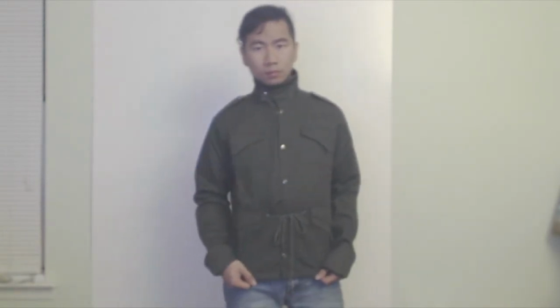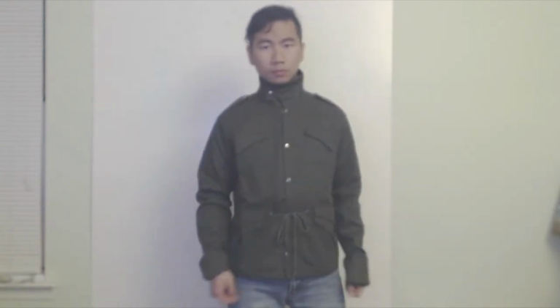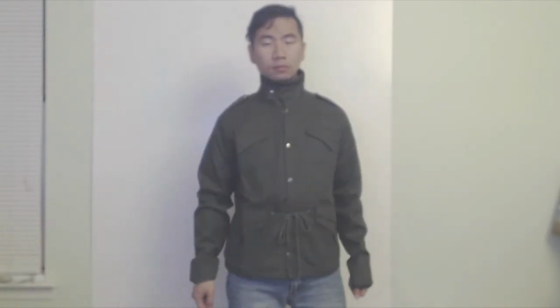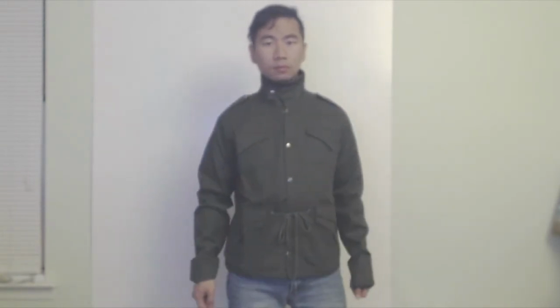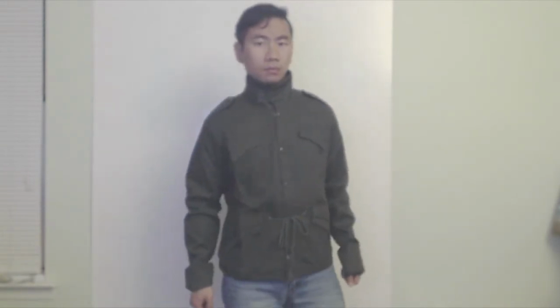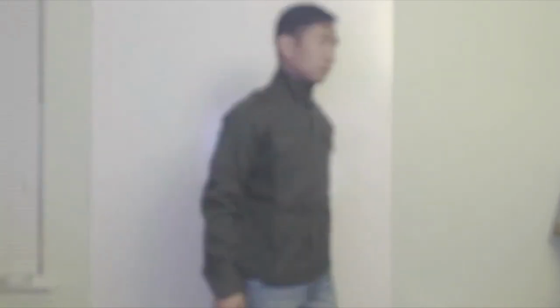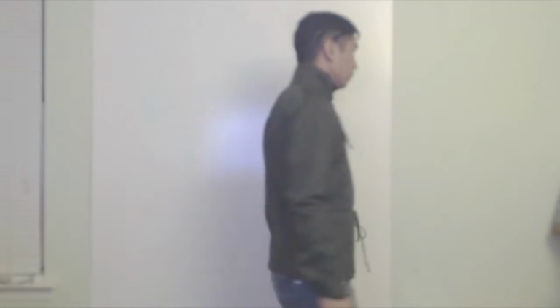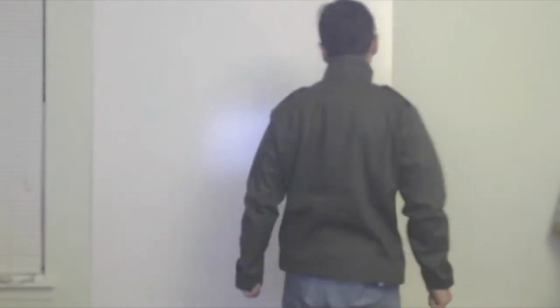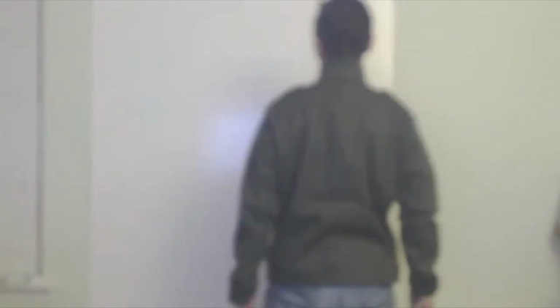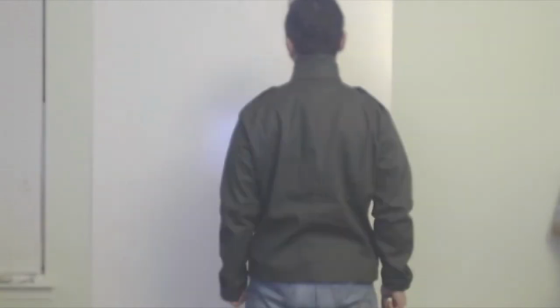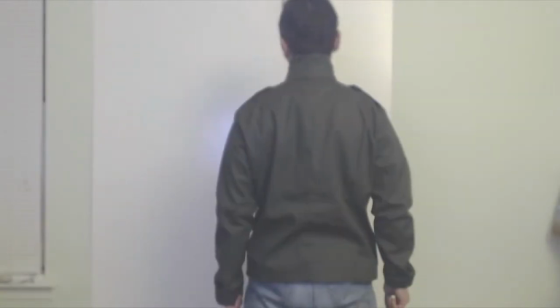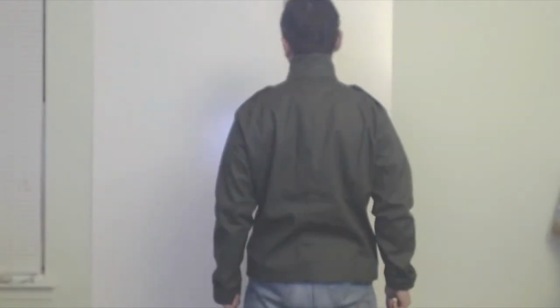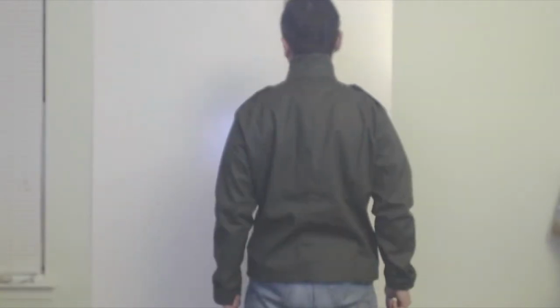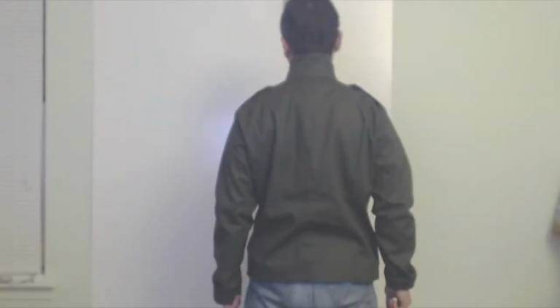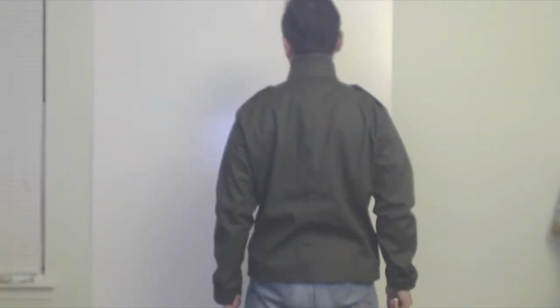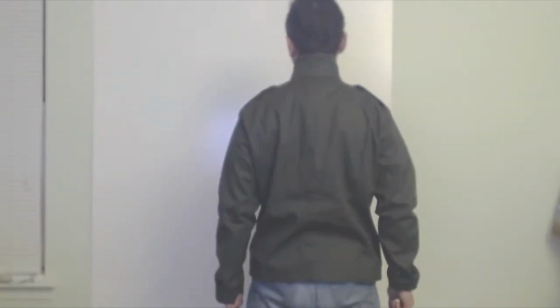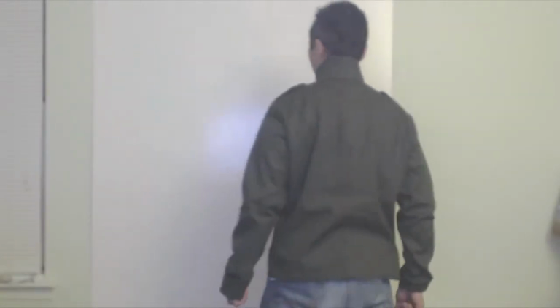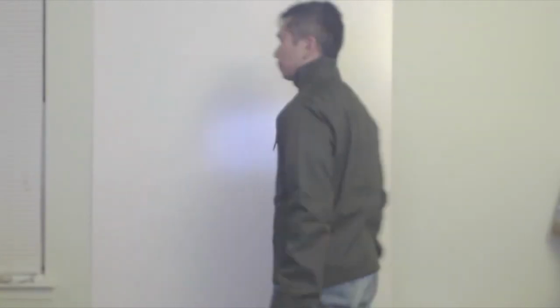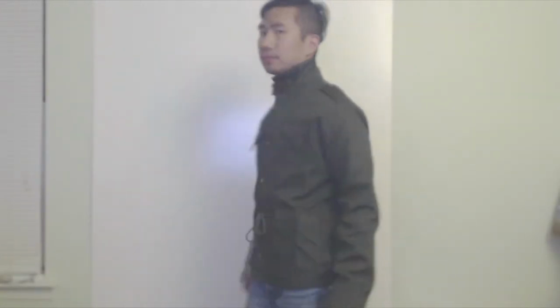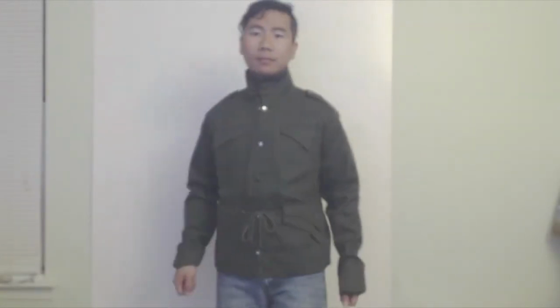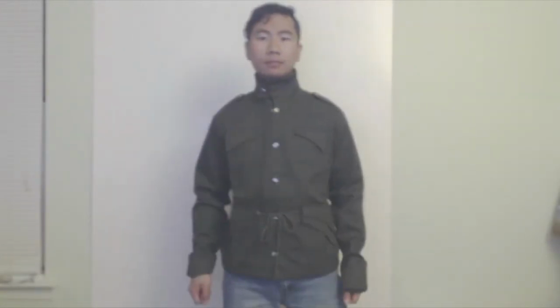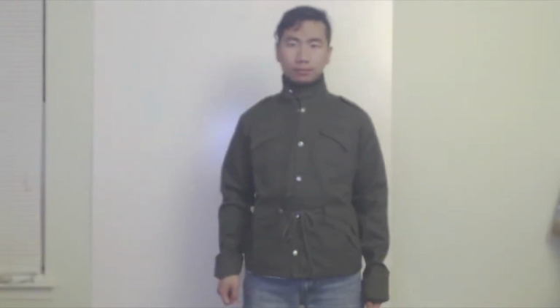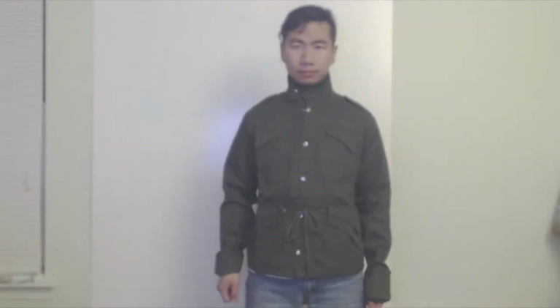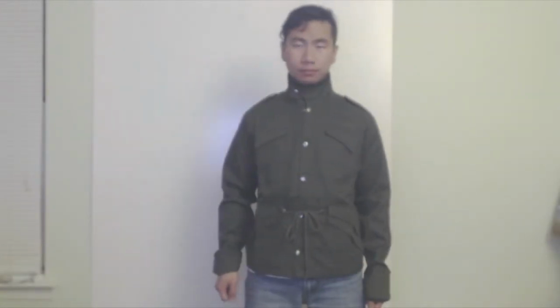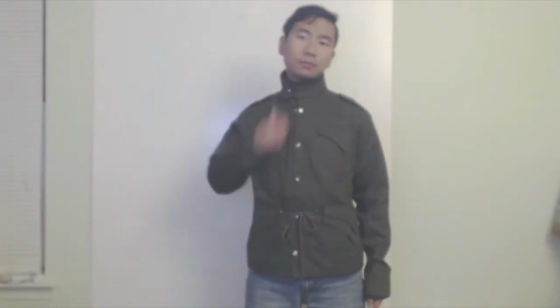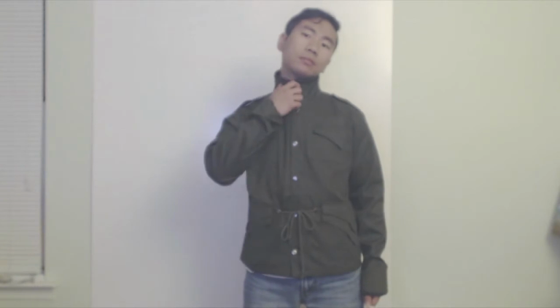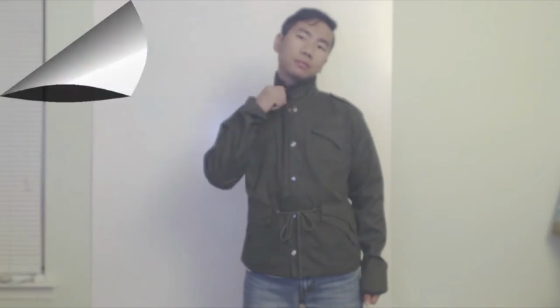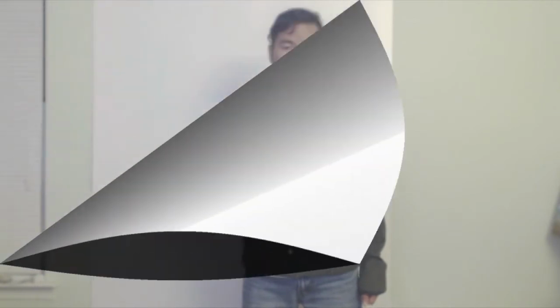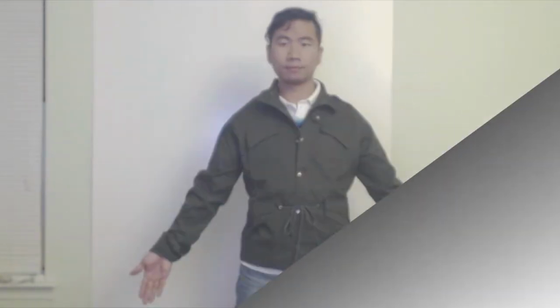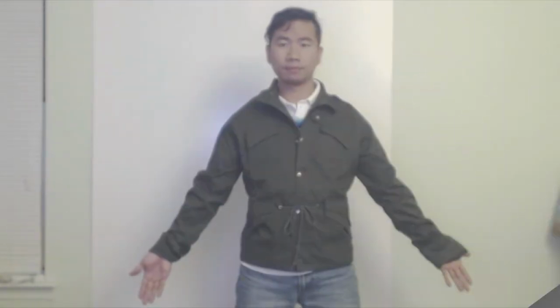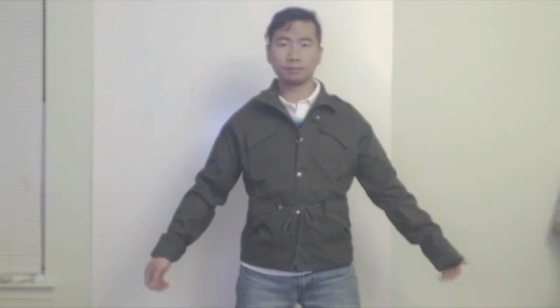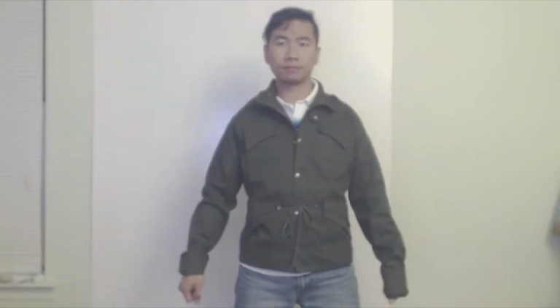For reference, I'm 5'4 and weigh about 120 pounds. Overall, this is a nice lightweight jacket that would work well as a windbreaker, and it does keep you warm on chilly days.